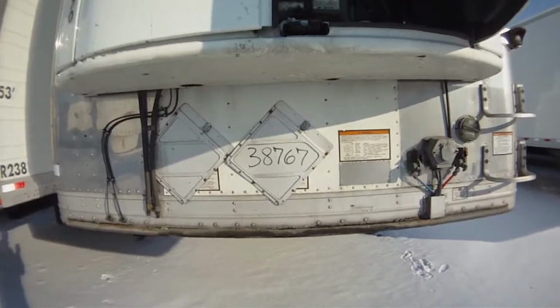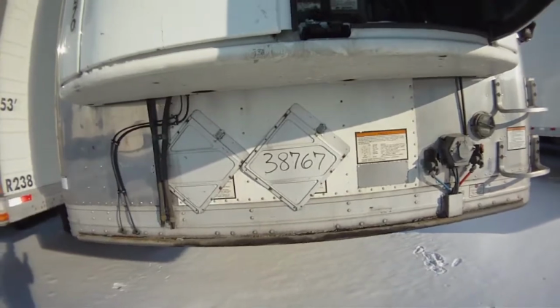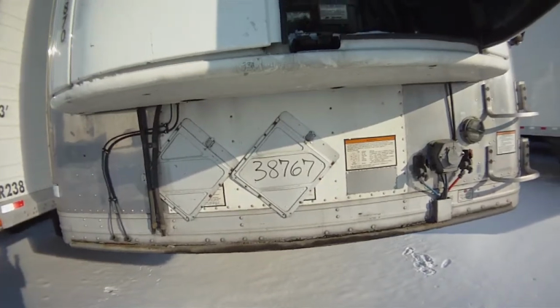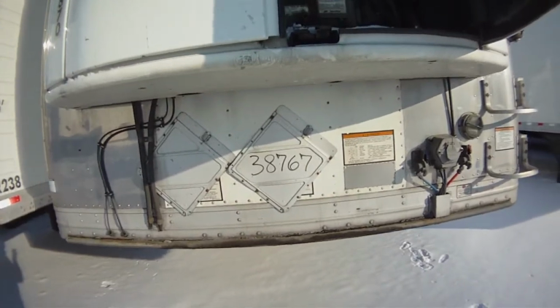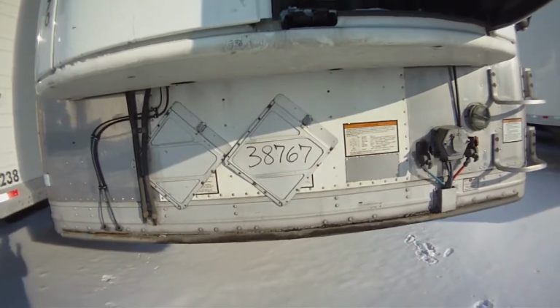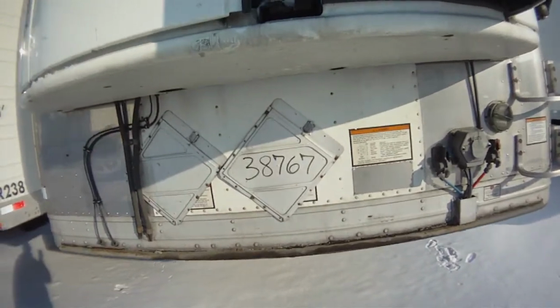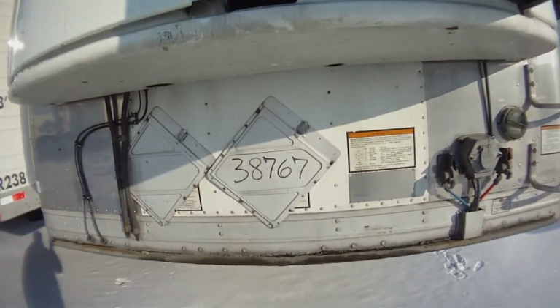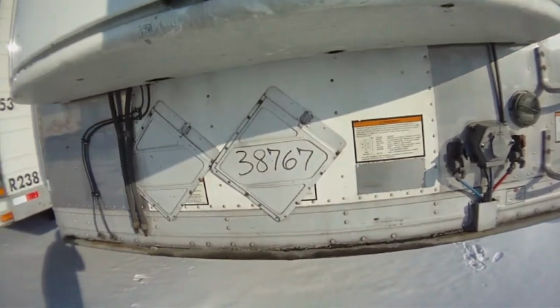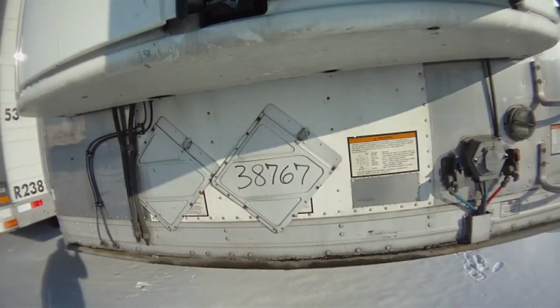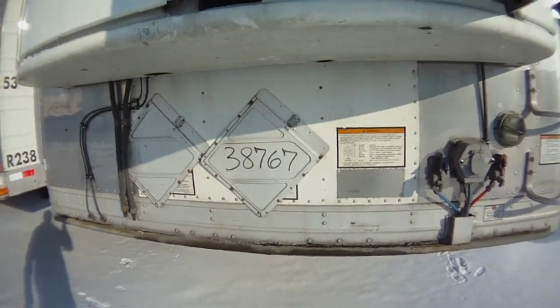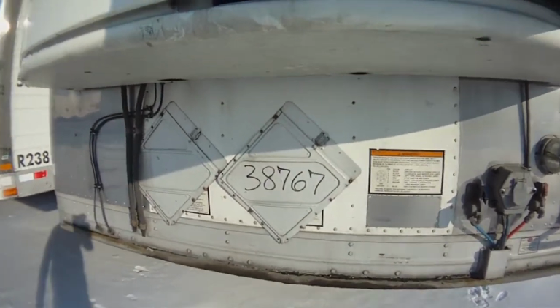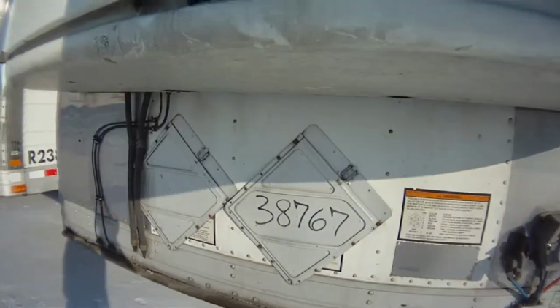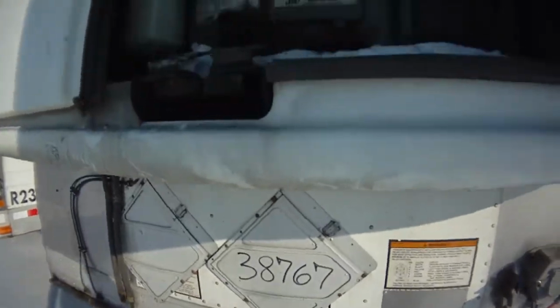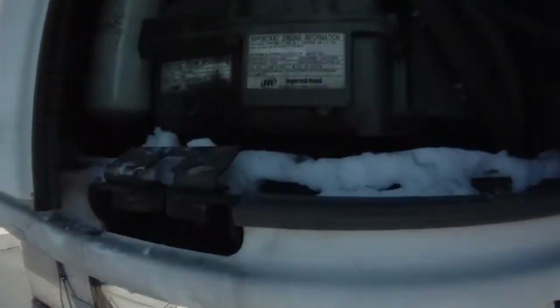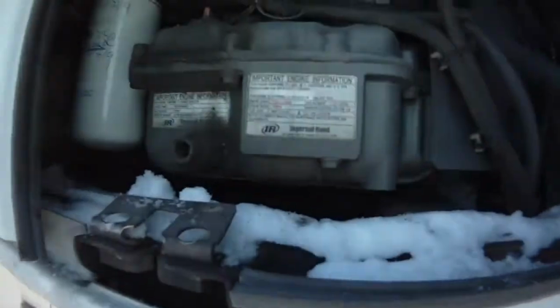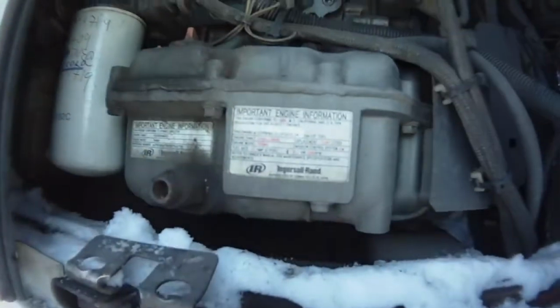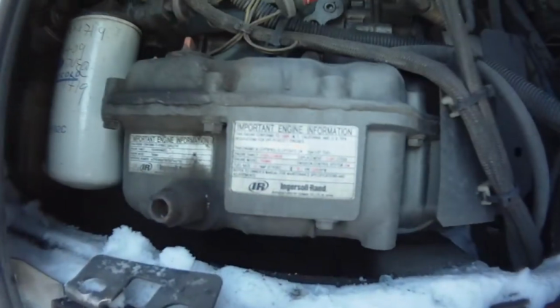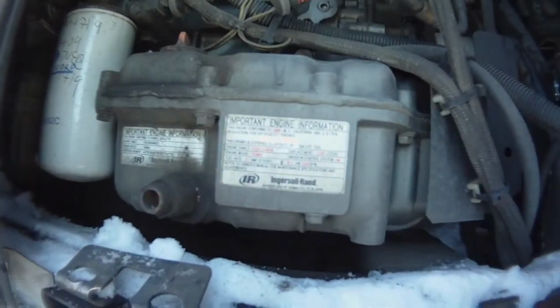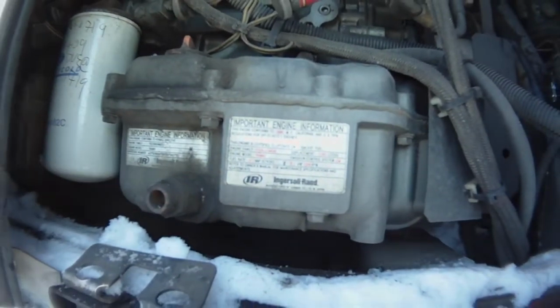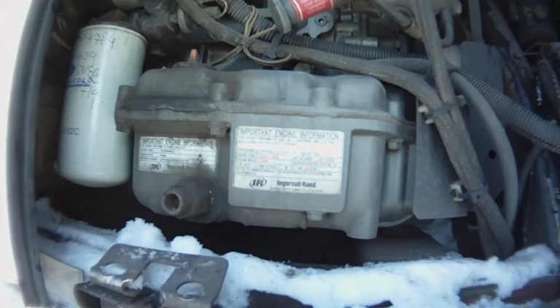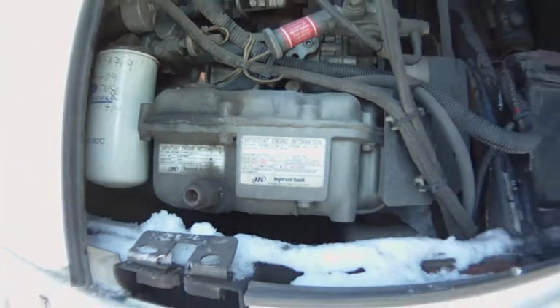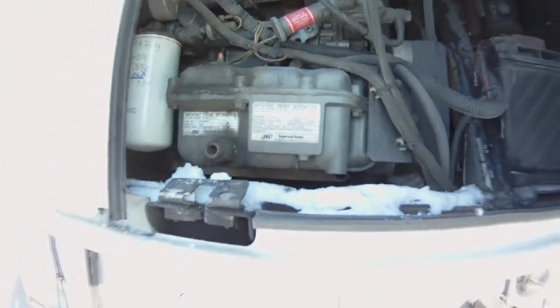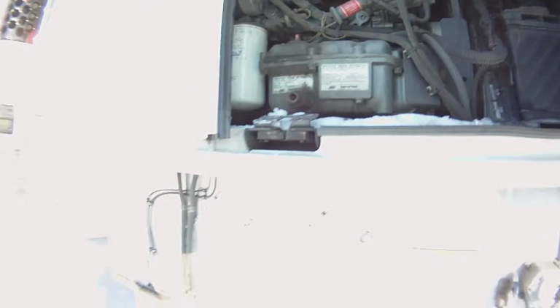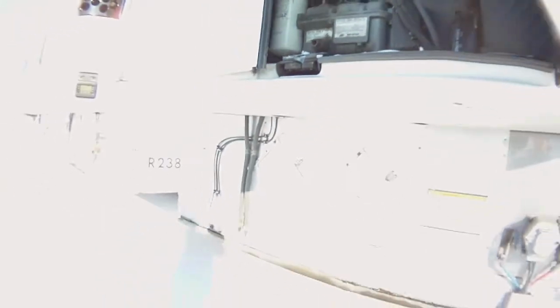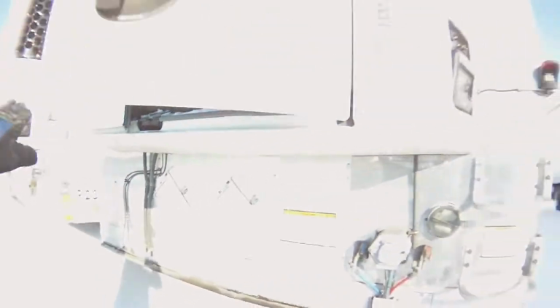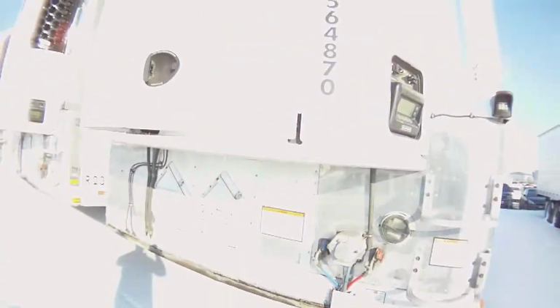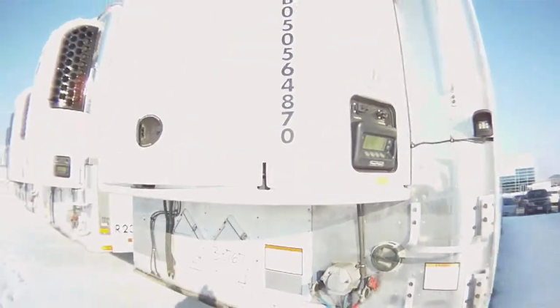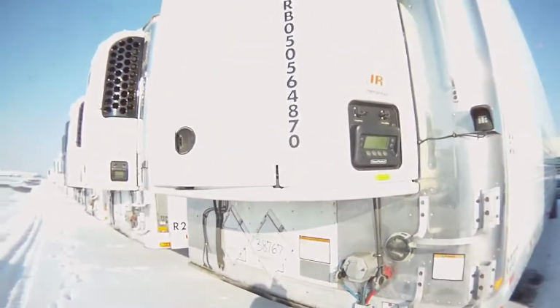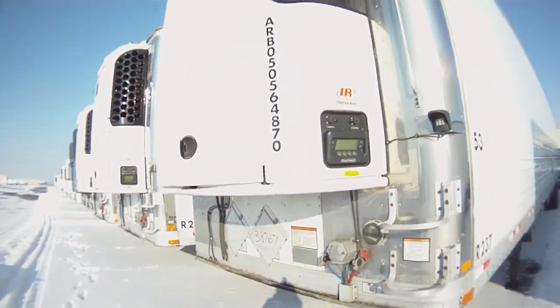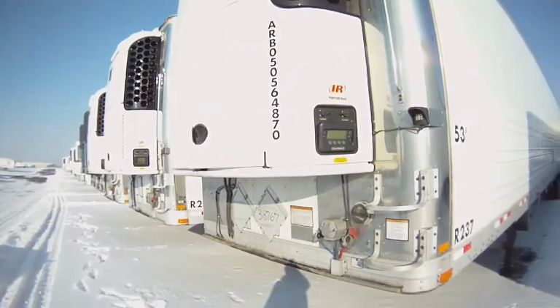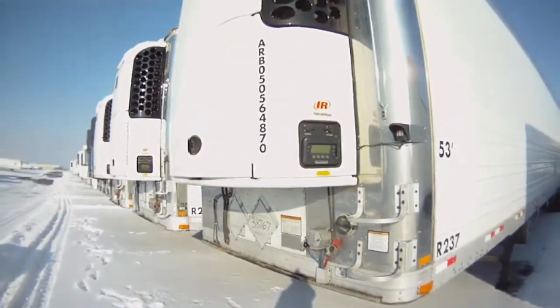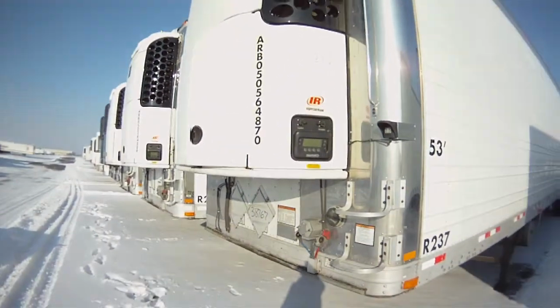This is stock number 38767, Thermo King SB210 unit. It's got a 2005 engine in it. It's got the ARB numbers on it.